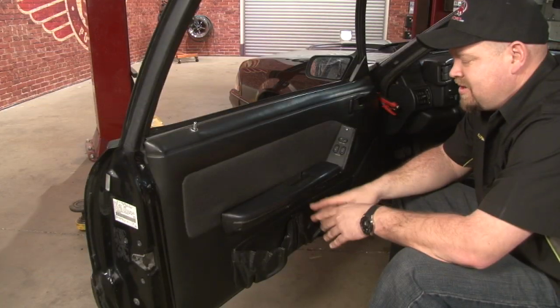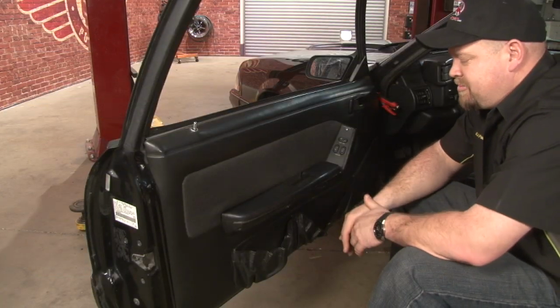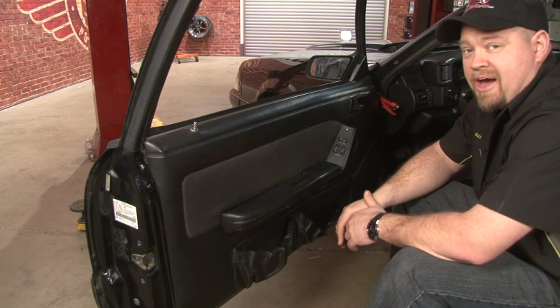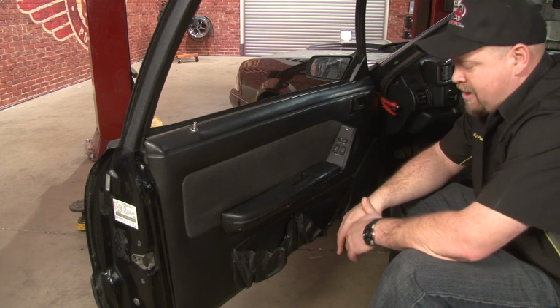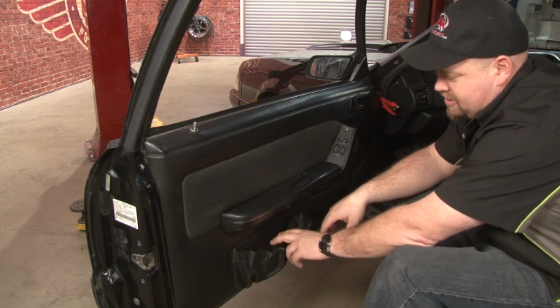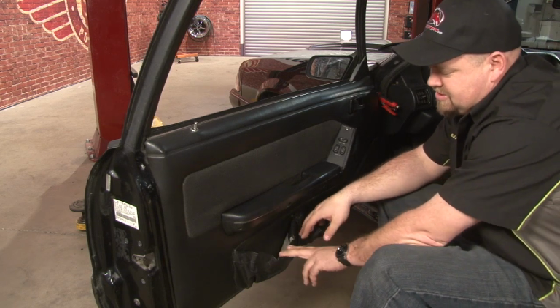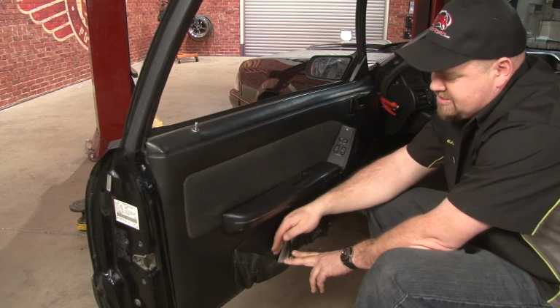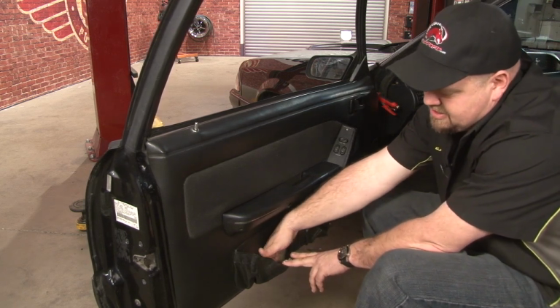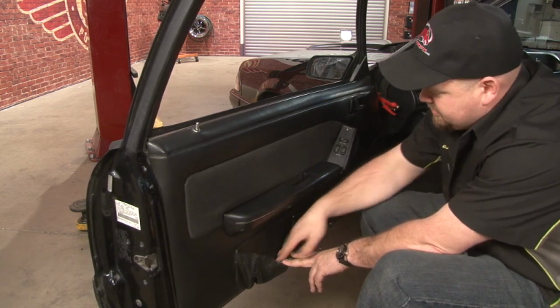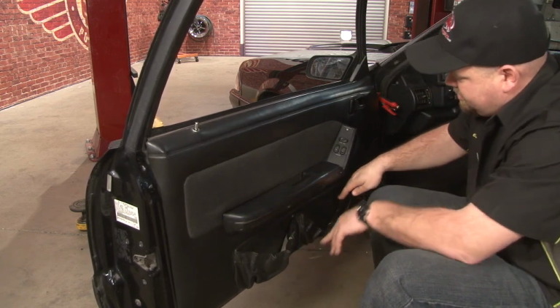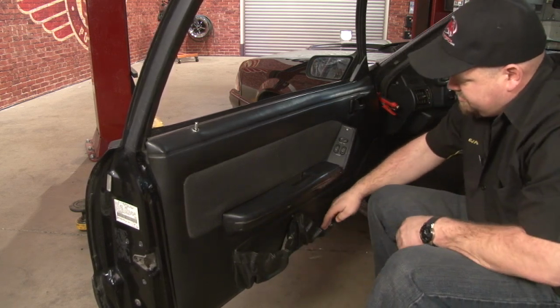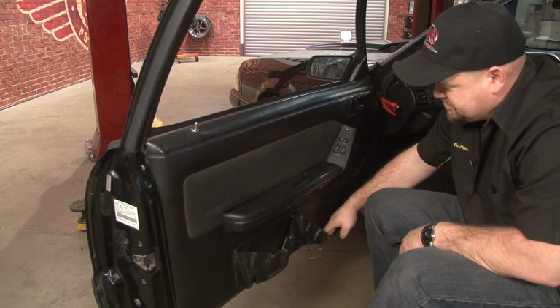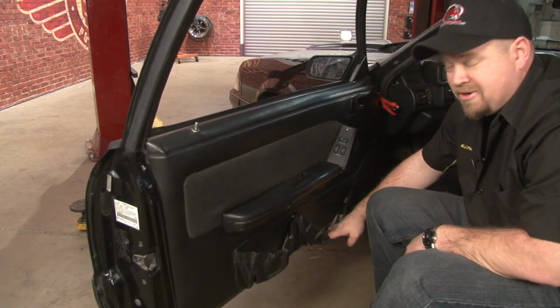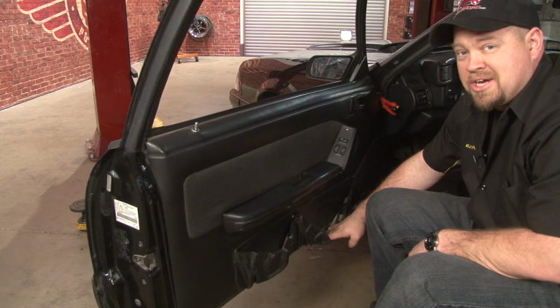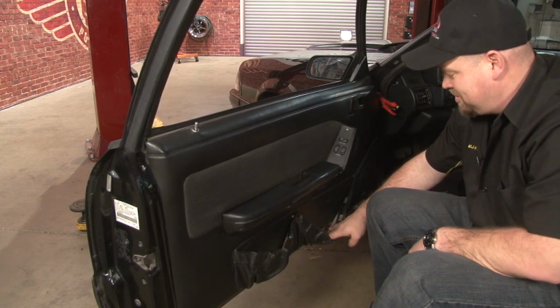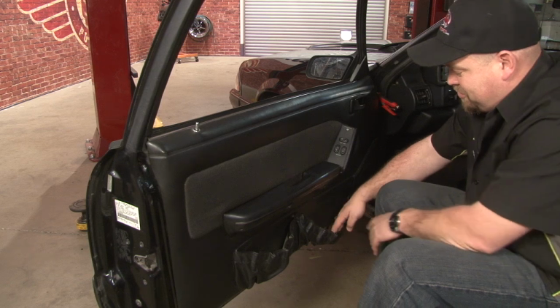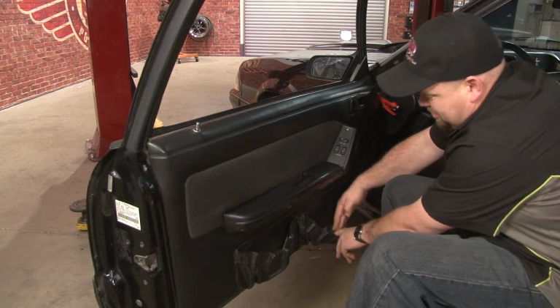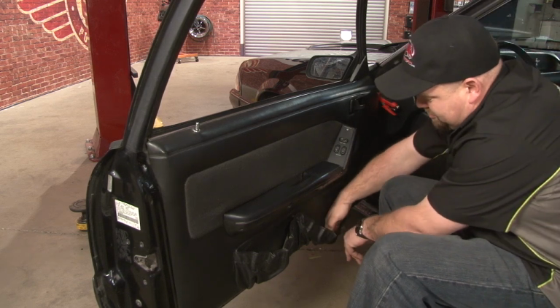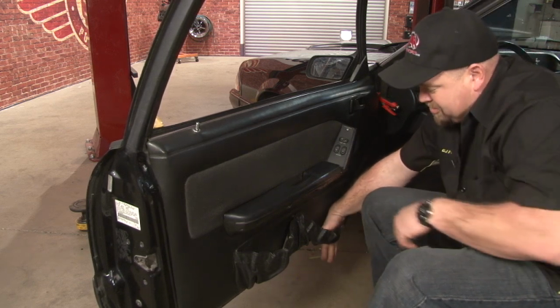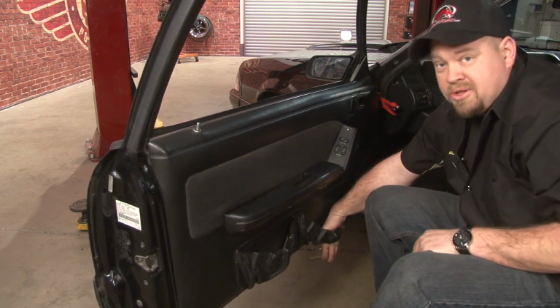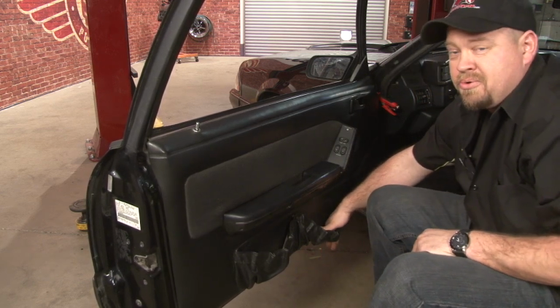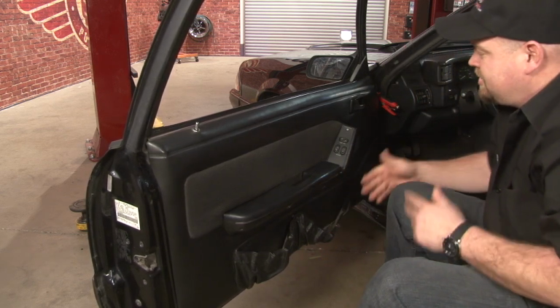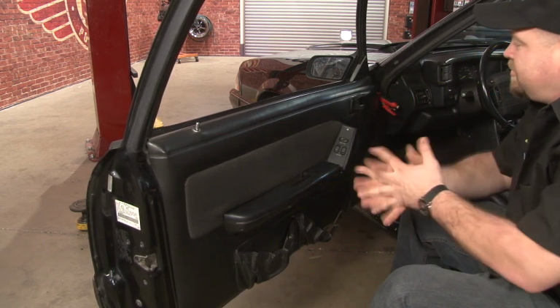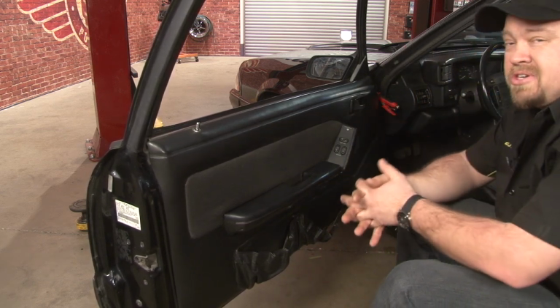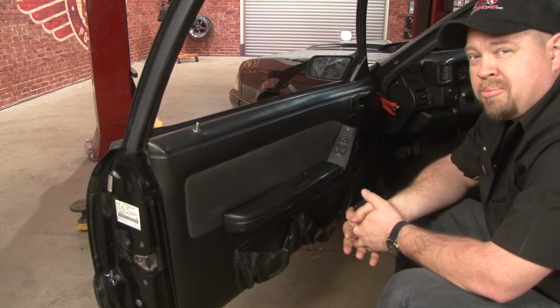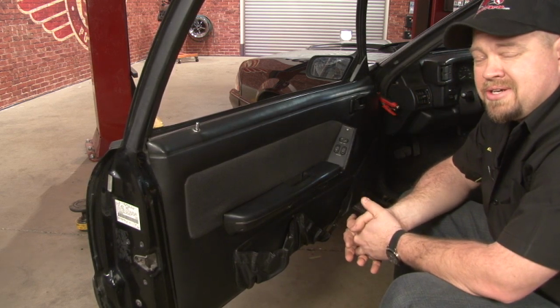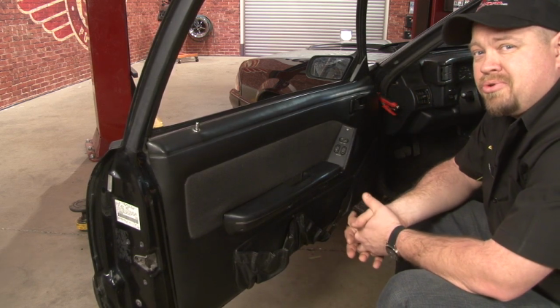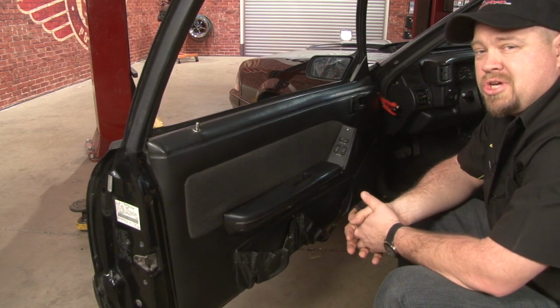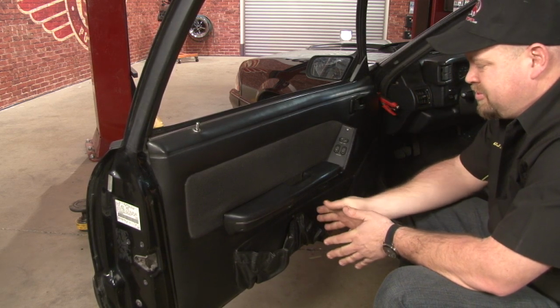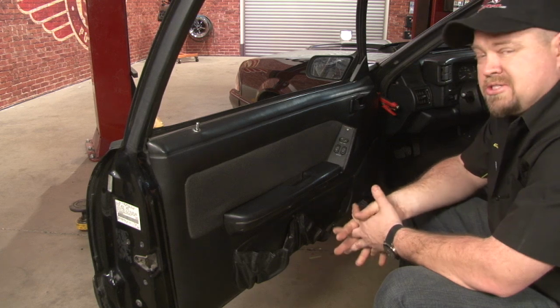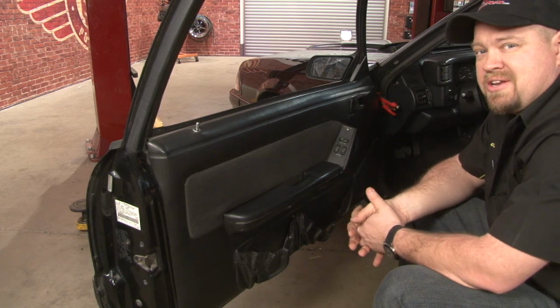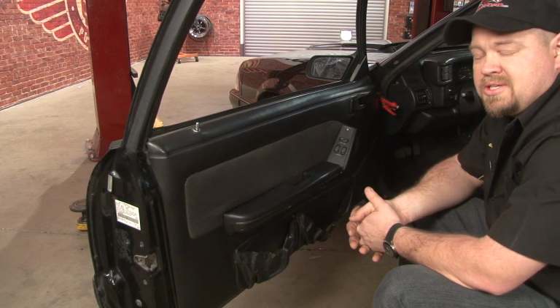Here's your typical factory map pocket. You'll see it's sagged in the back, the front's so far down it's actually underneath the door, ripped completely through. The rest of our desirable black interior is in pretty good shape, so we're going to replace these with a set of our deletes.